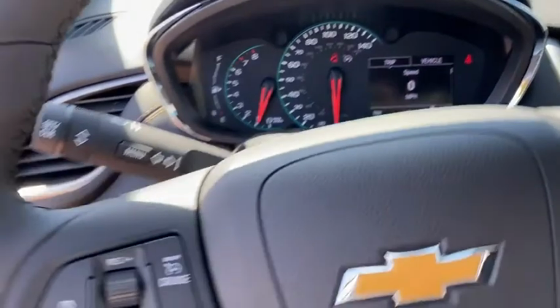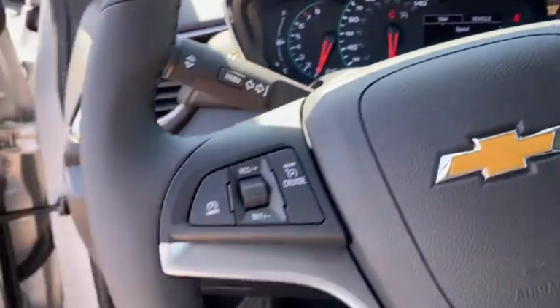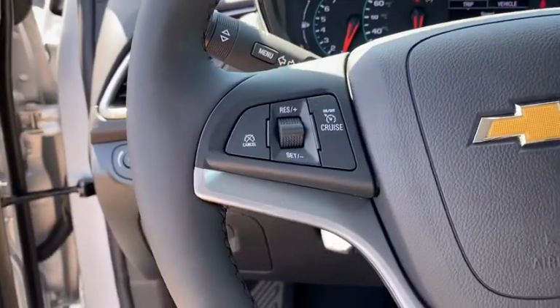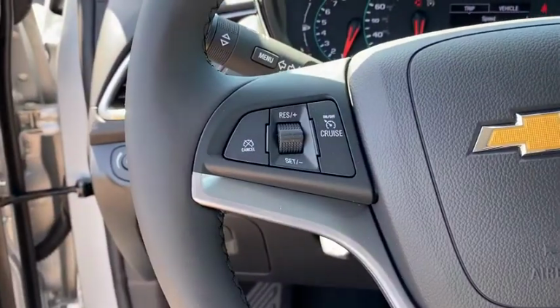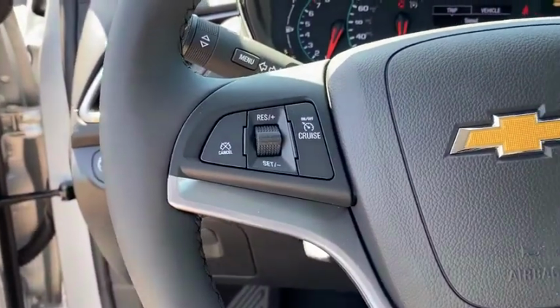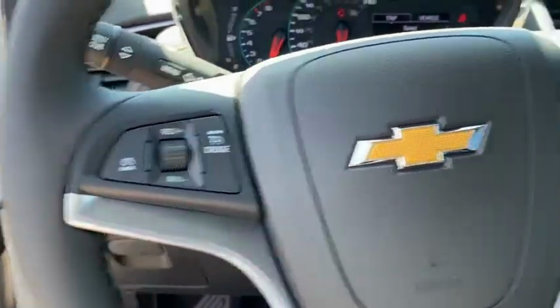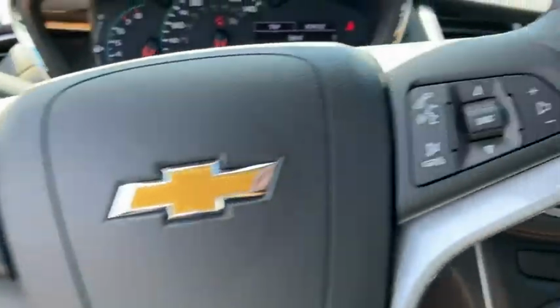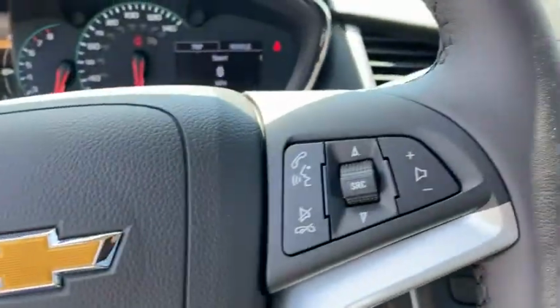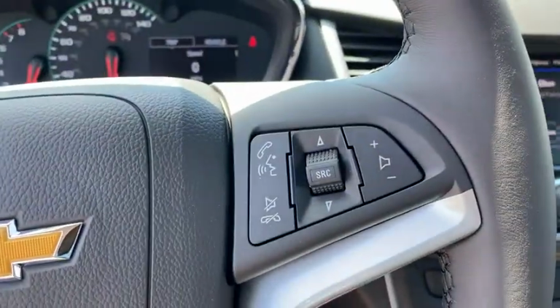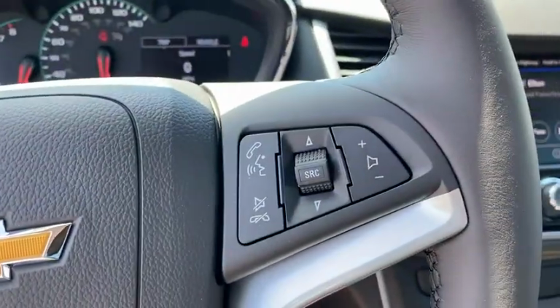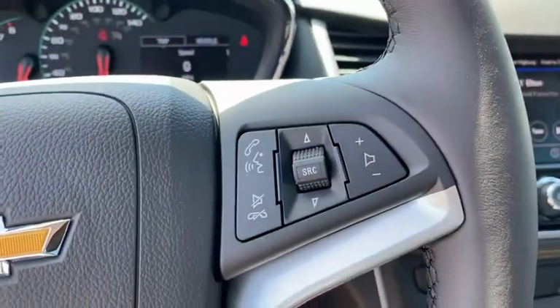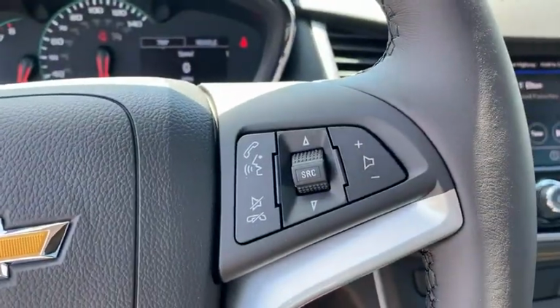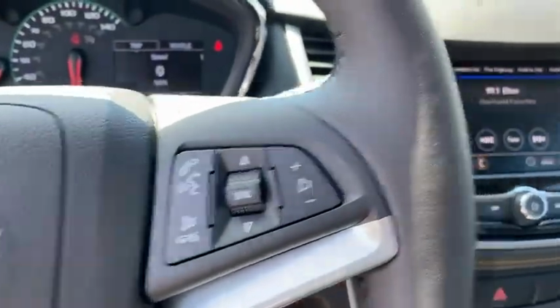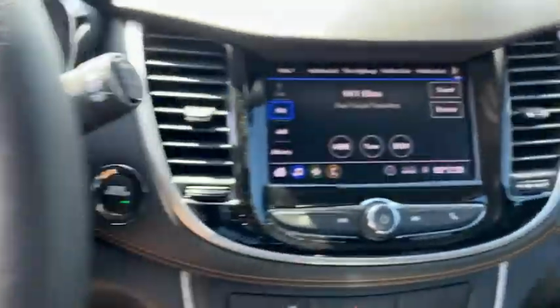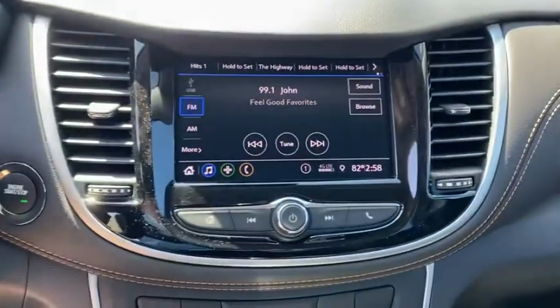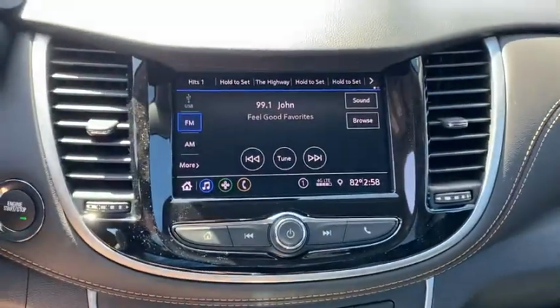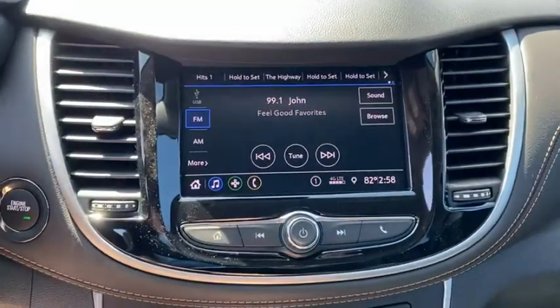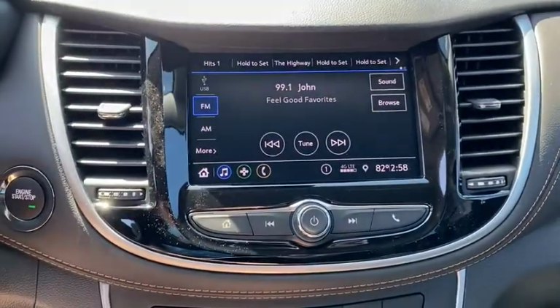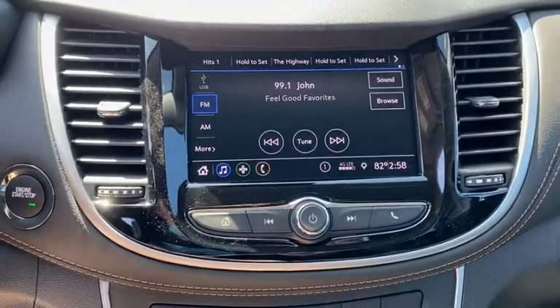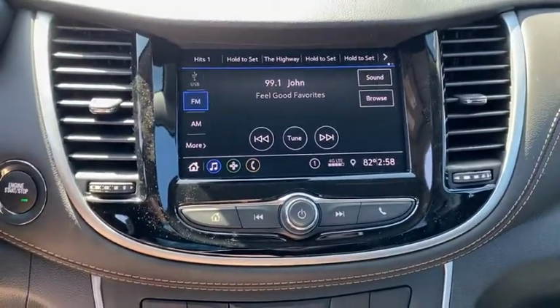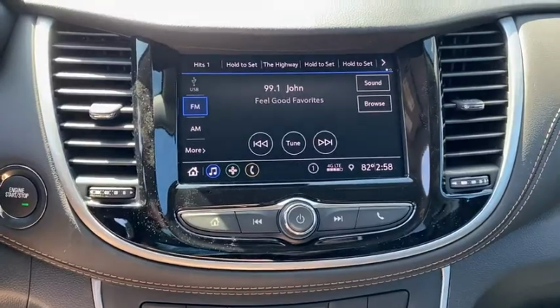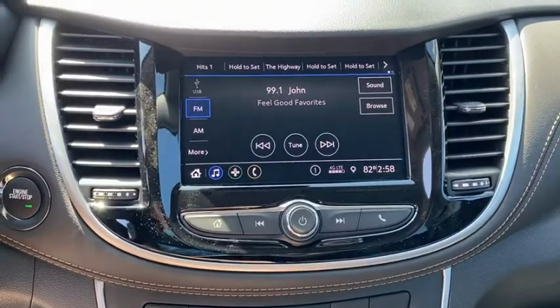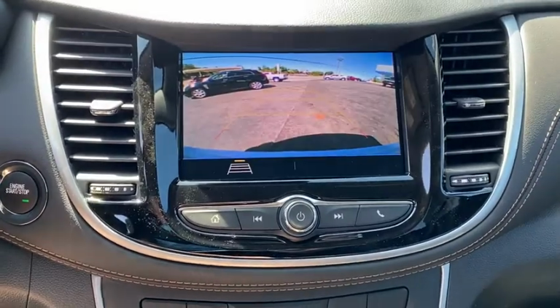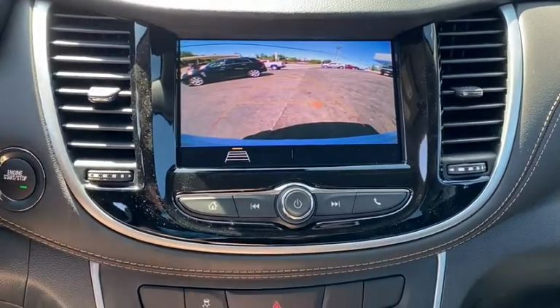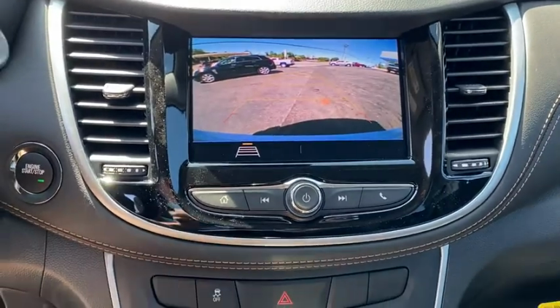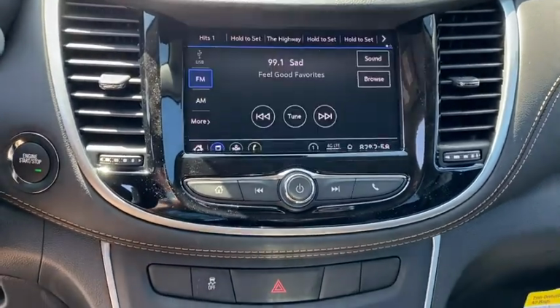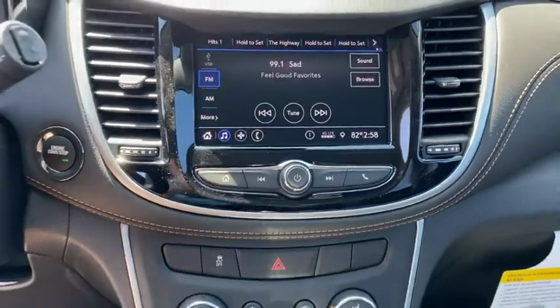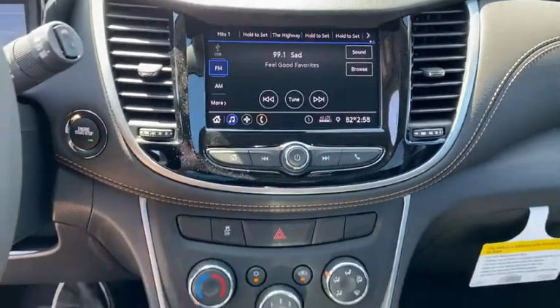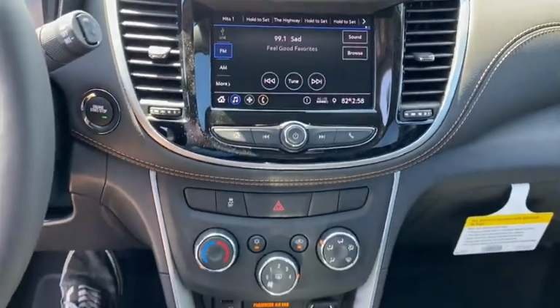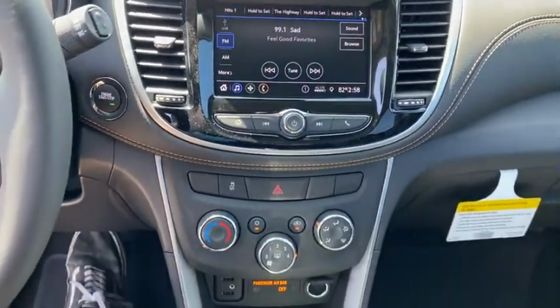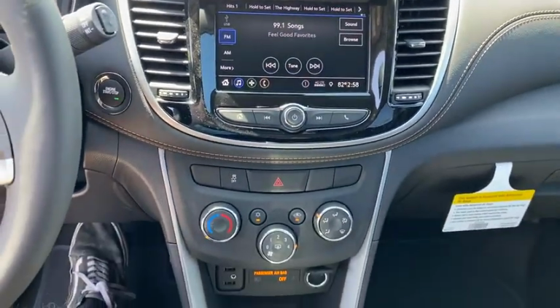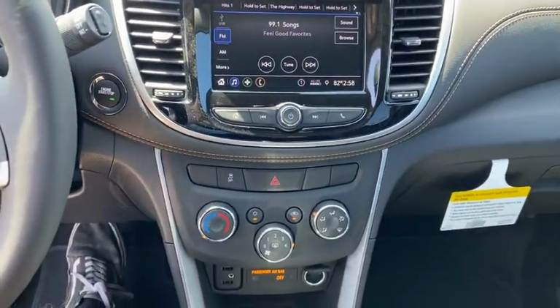Trip computer, panic alarm, remote keyless entry, tachometer, brake assist, rear window wiper, front bucket seats, front reading lamps.